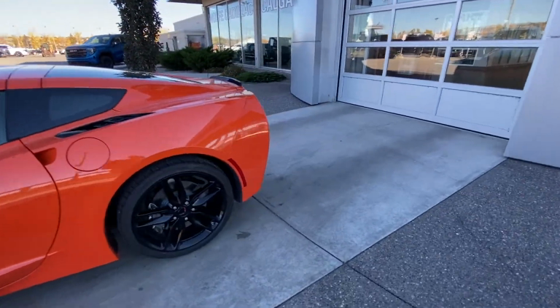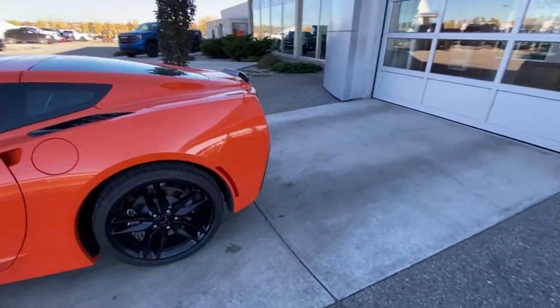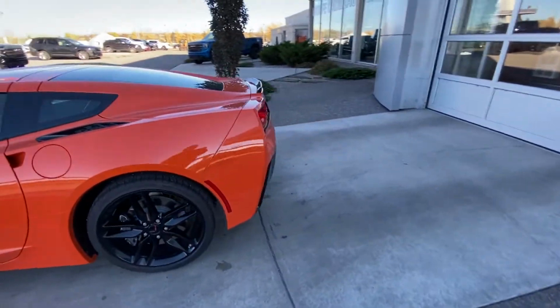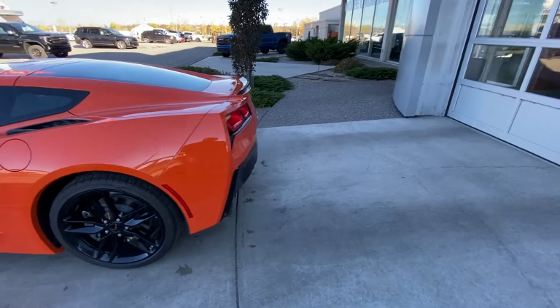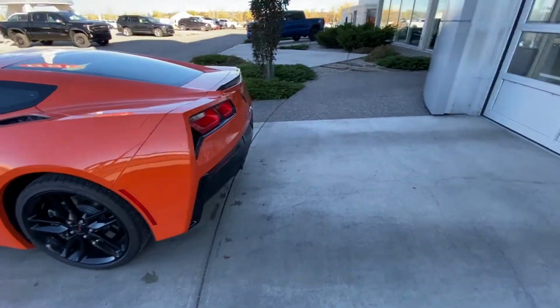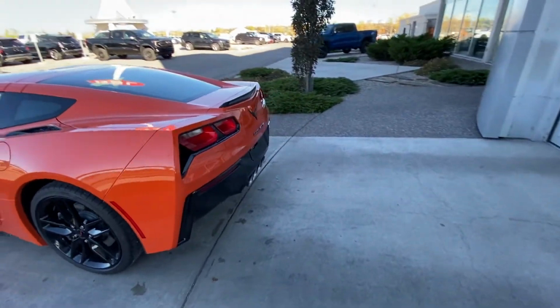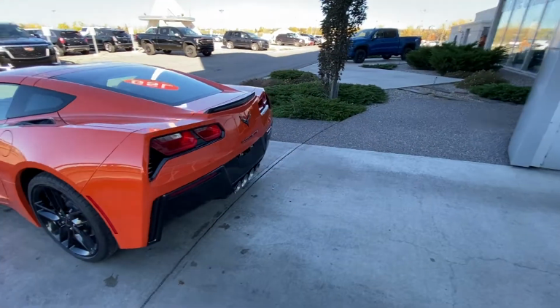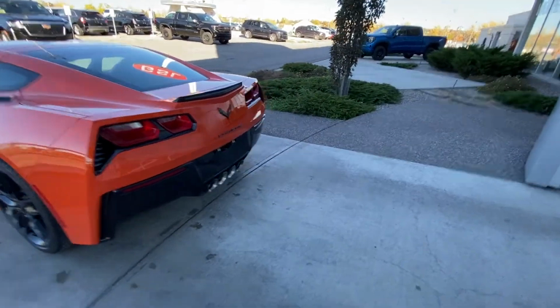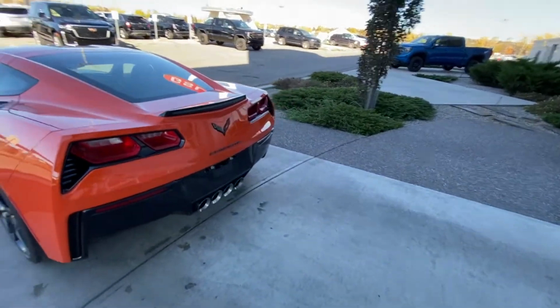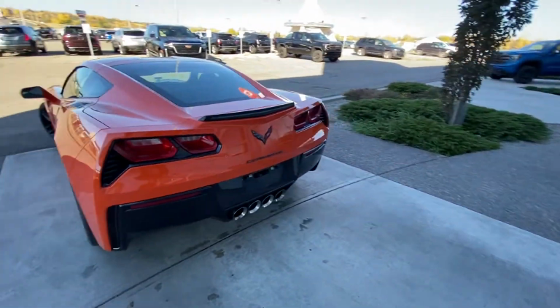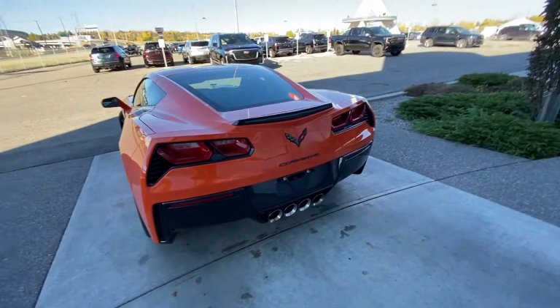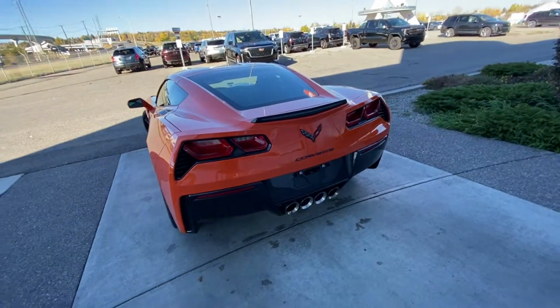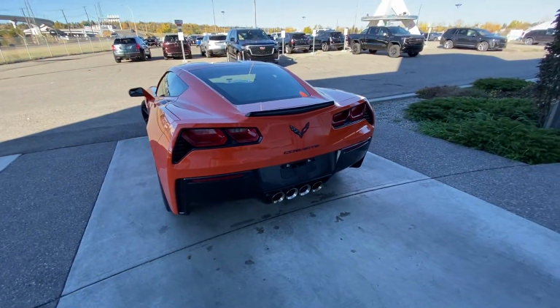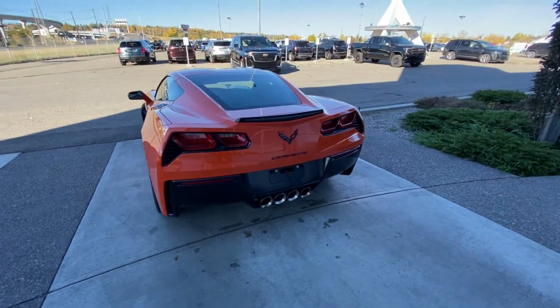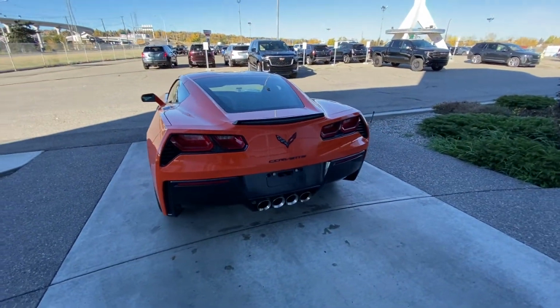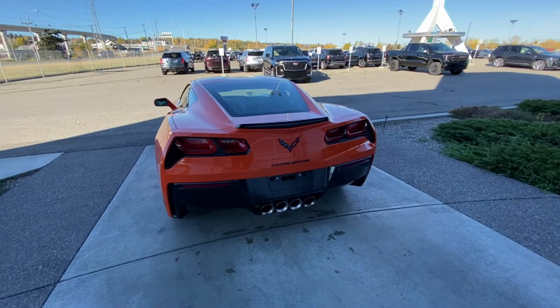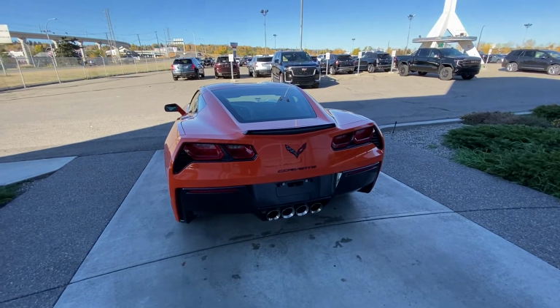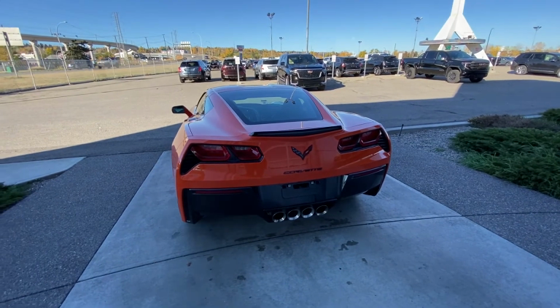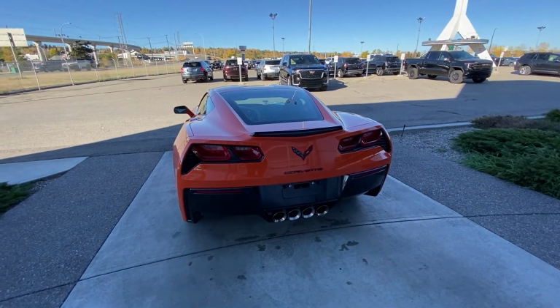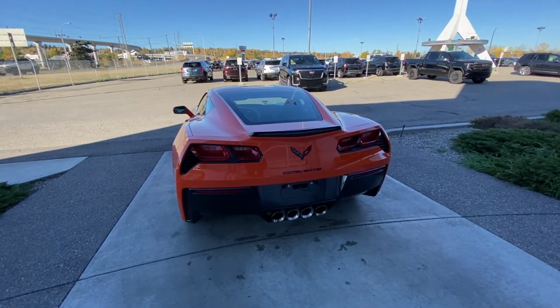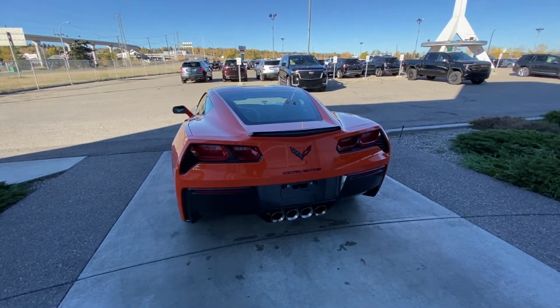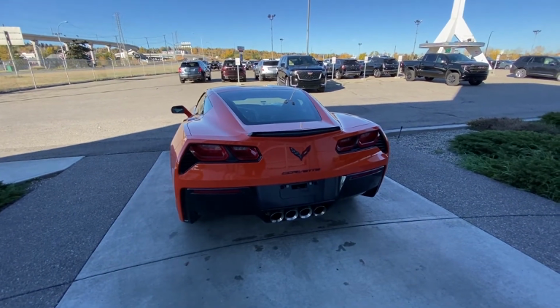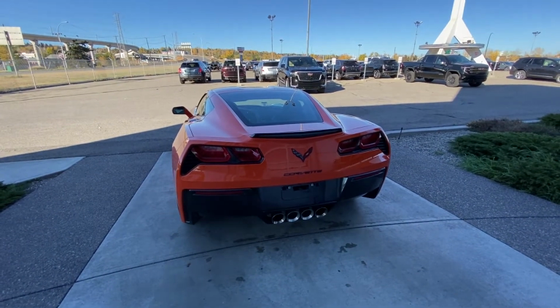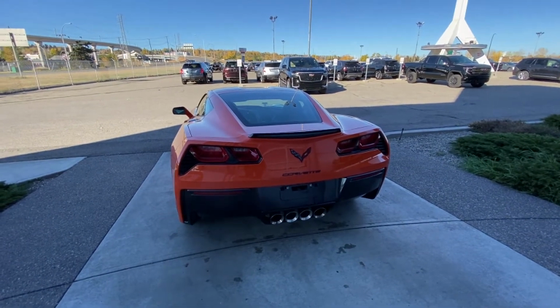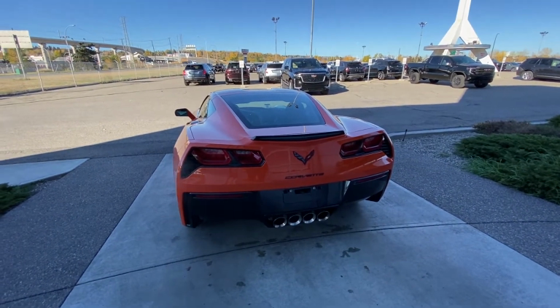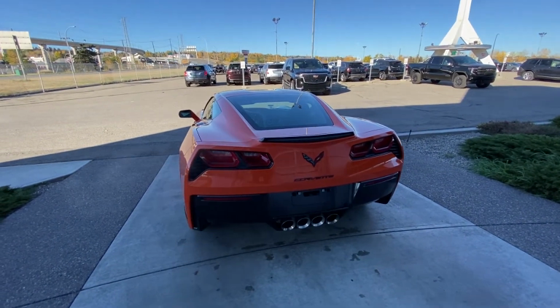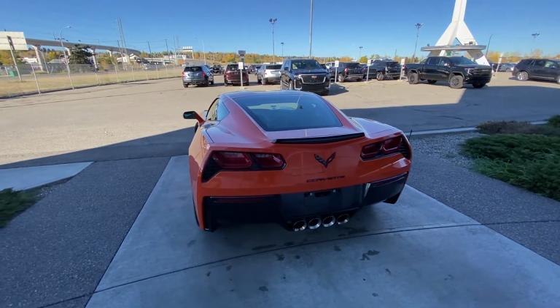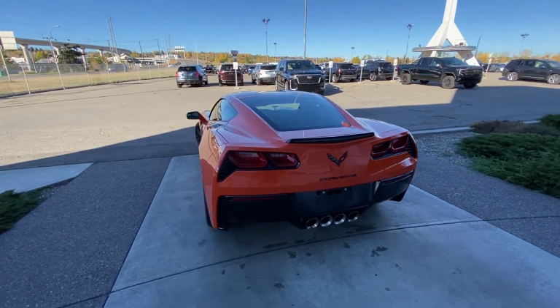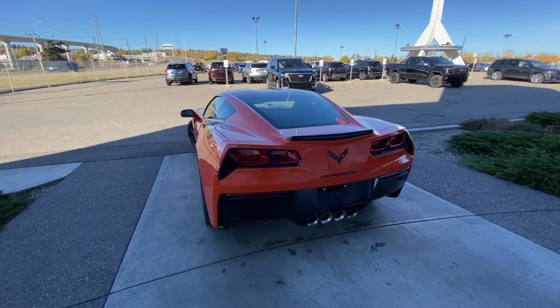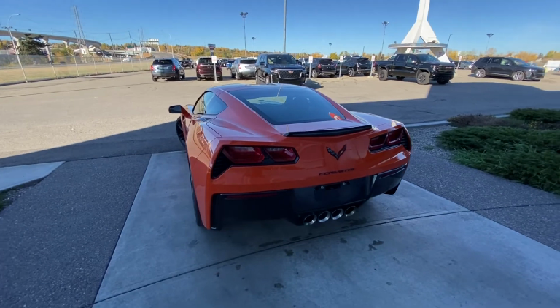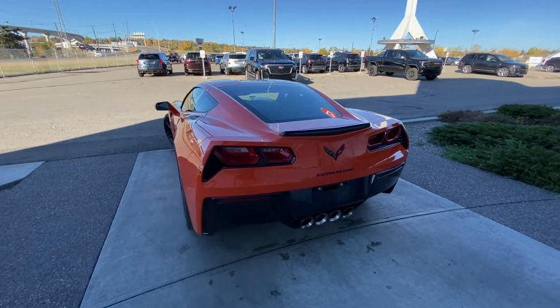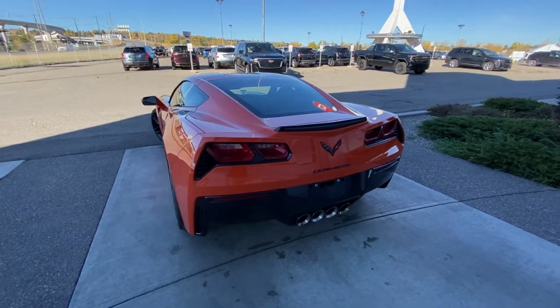At the back of the vehicle, we do have the quad-tipped exhaust and LED brake lights, with active exhaust as well so you can open and close that valve to make the Corvette nice and loud.